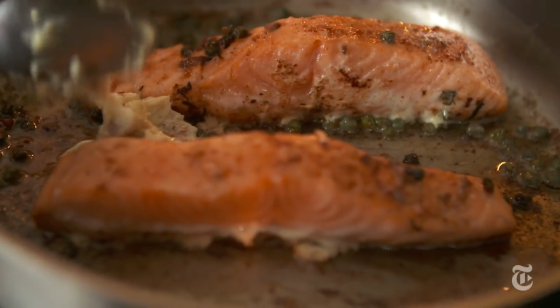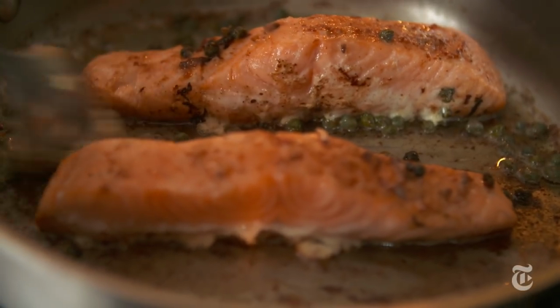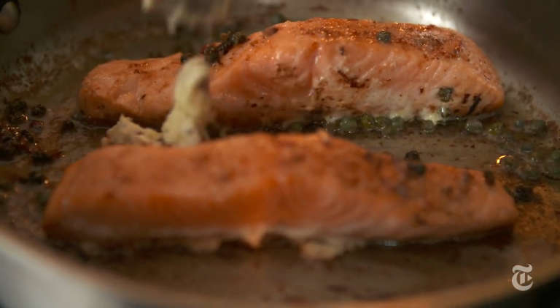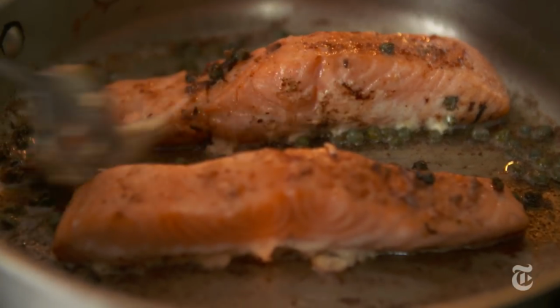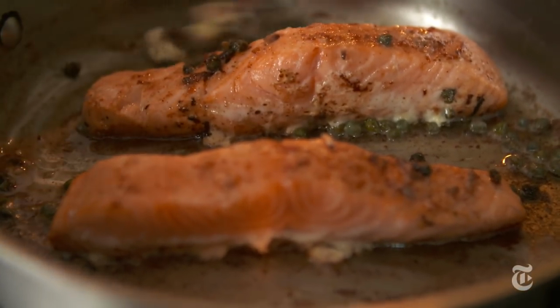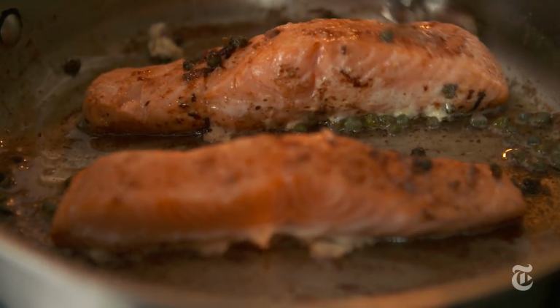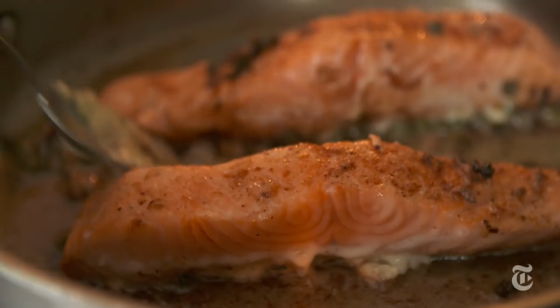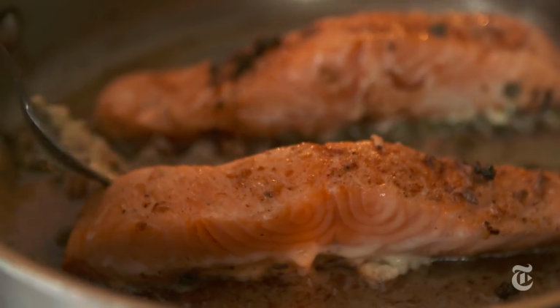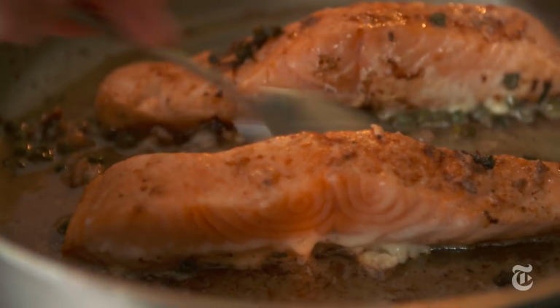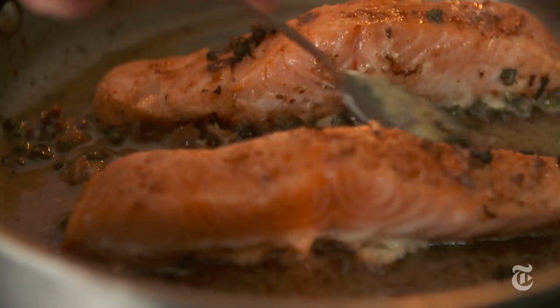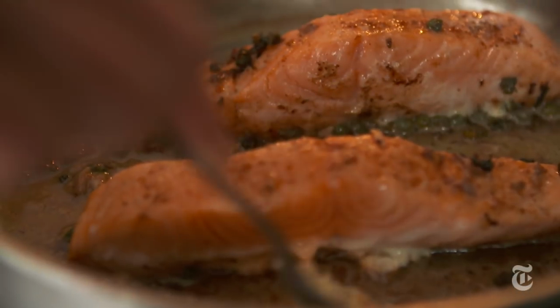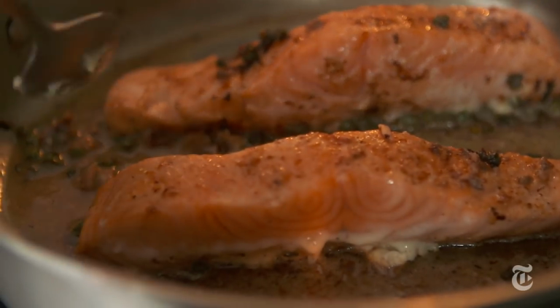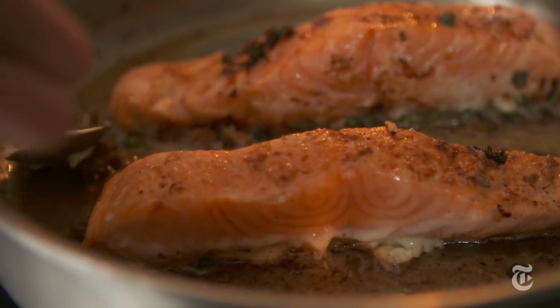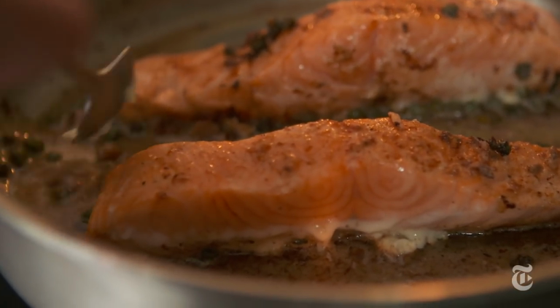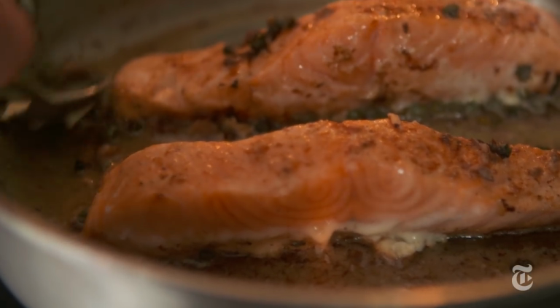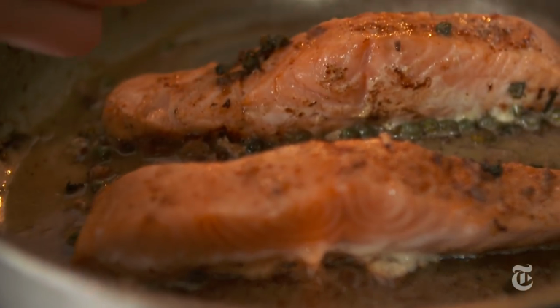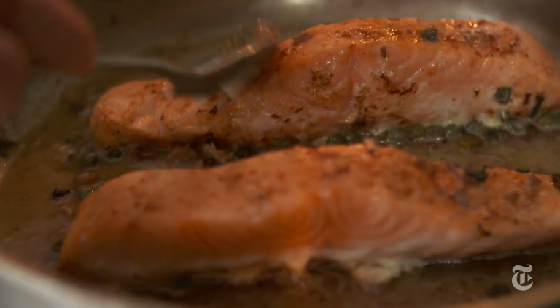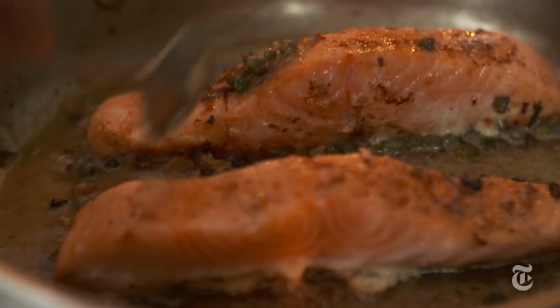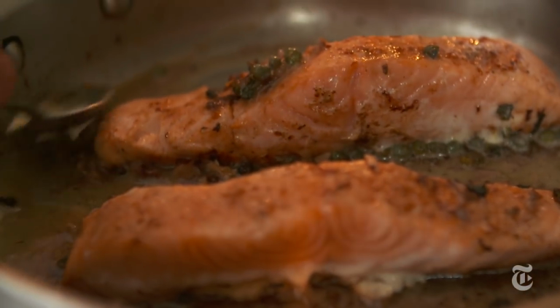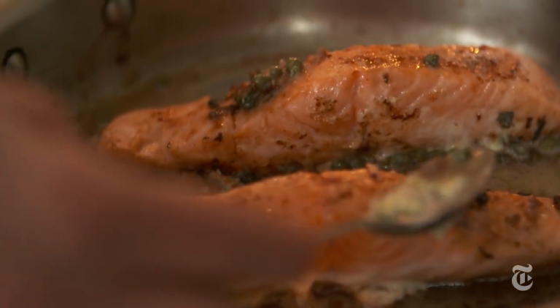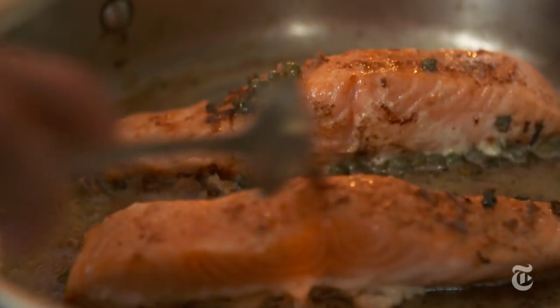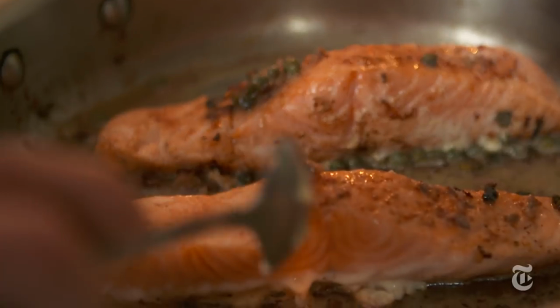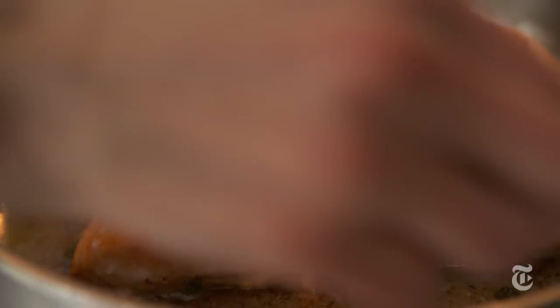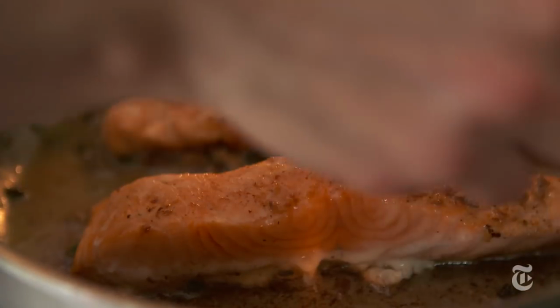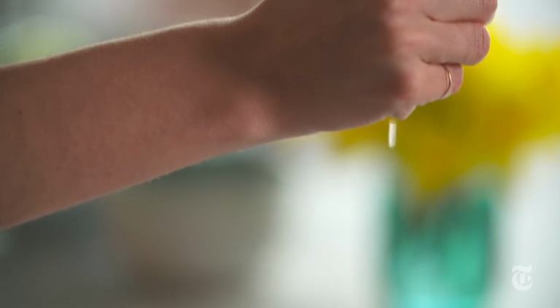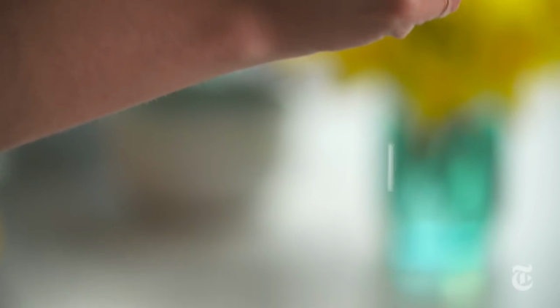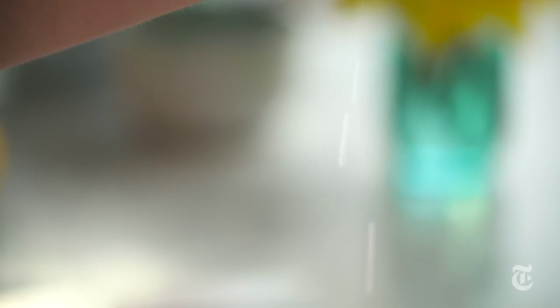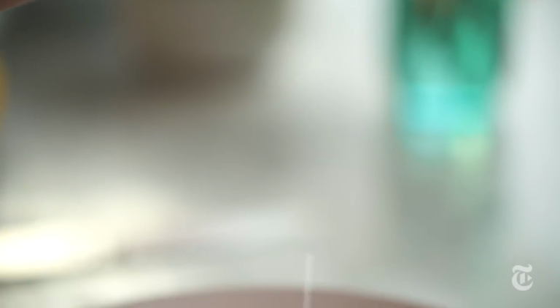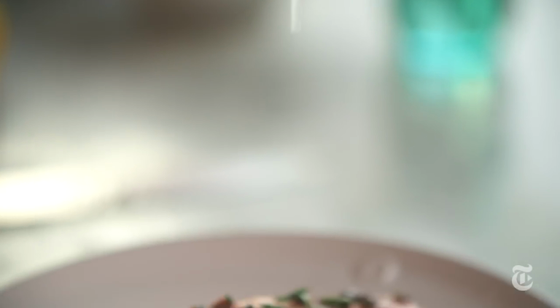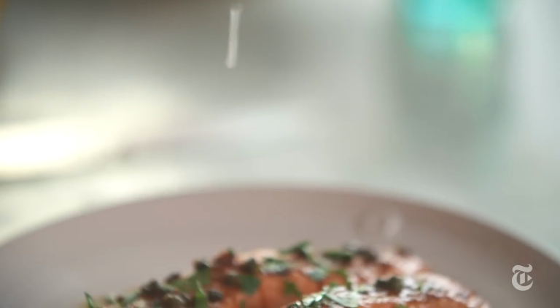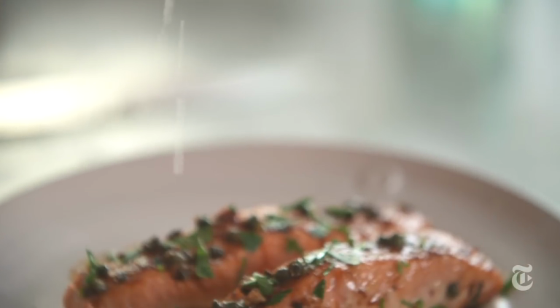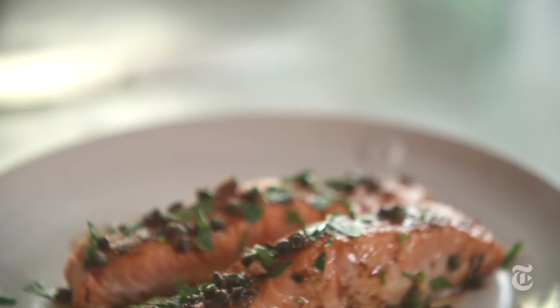This is when we just add the rest of the anchovy butter — it's not really going to cook, it's just going to melt, and you're going to get the flavor of raw anchovy and raw garlic, which is very delicious. I just want to cut all the richness with a little bit of acid.